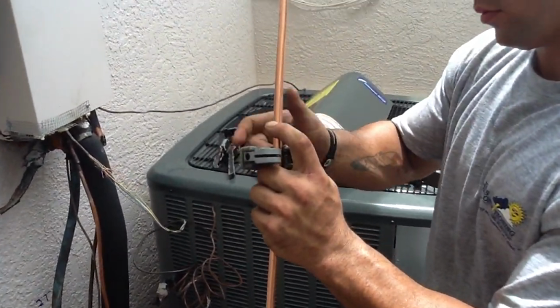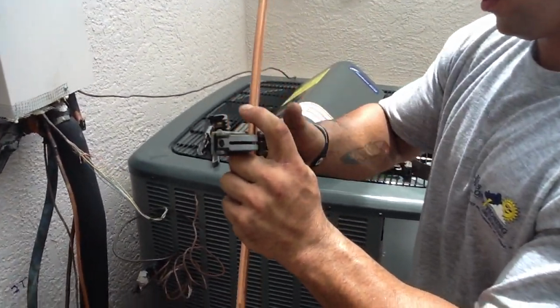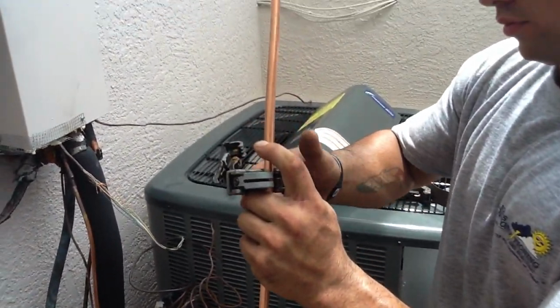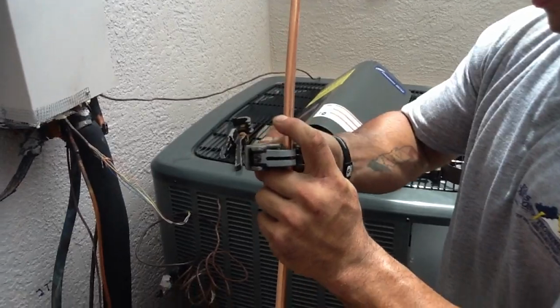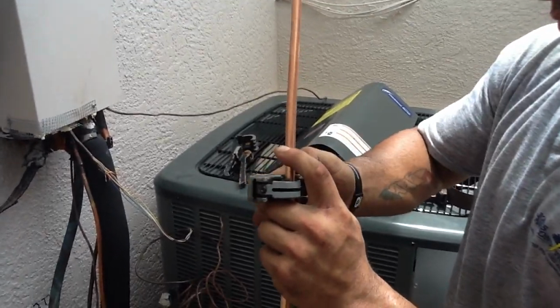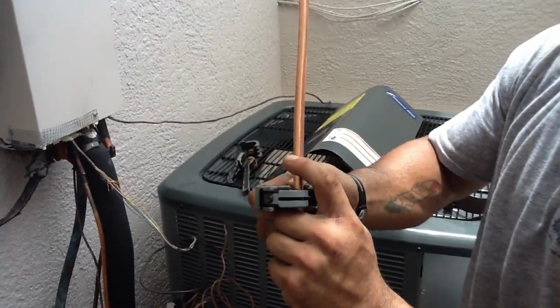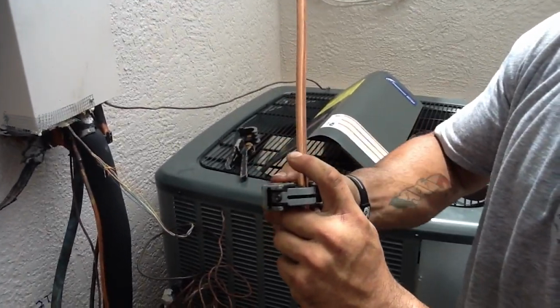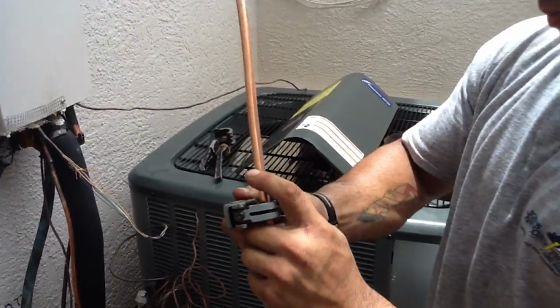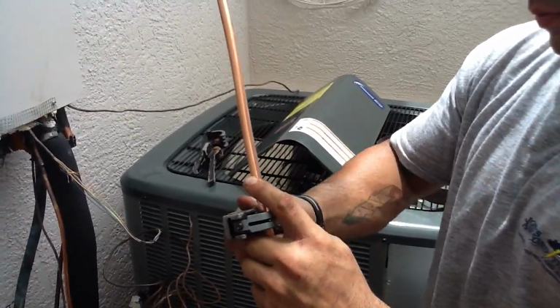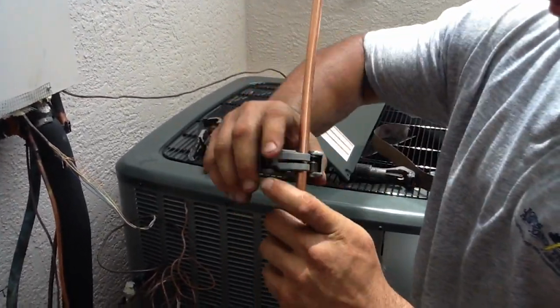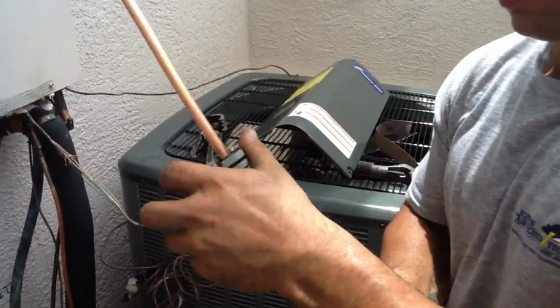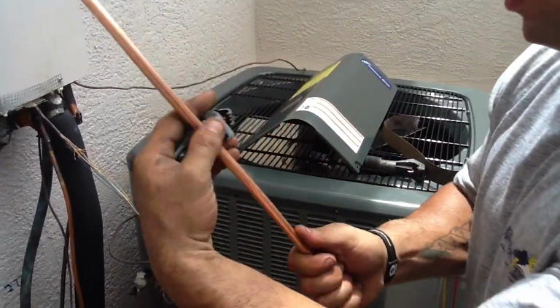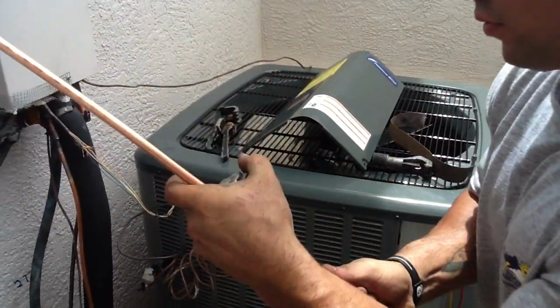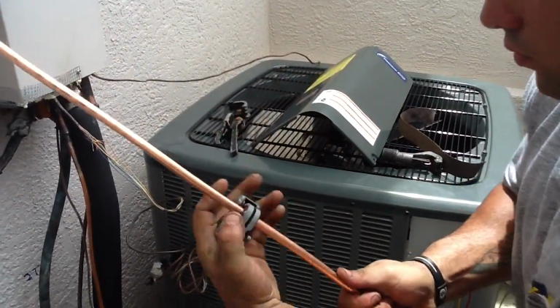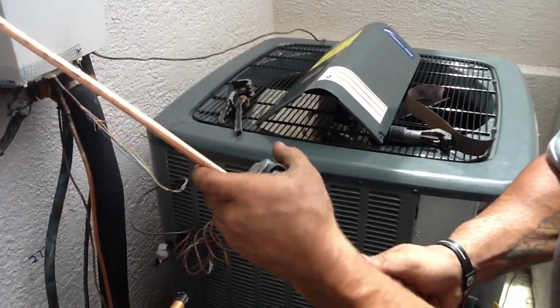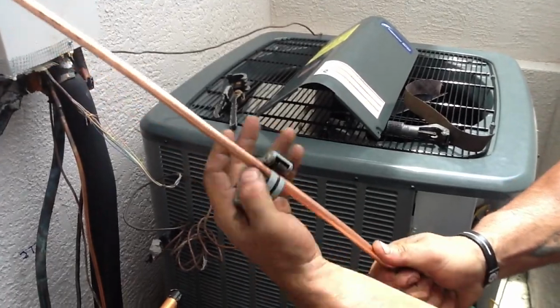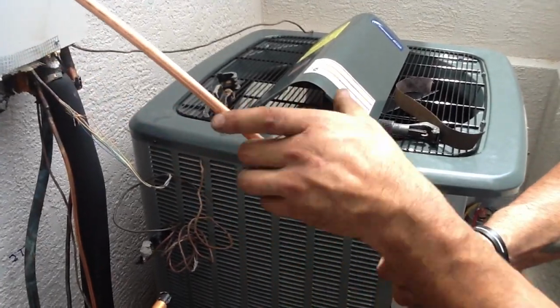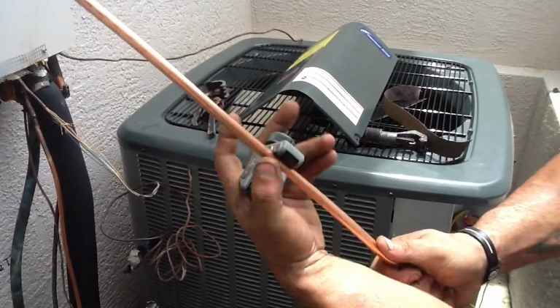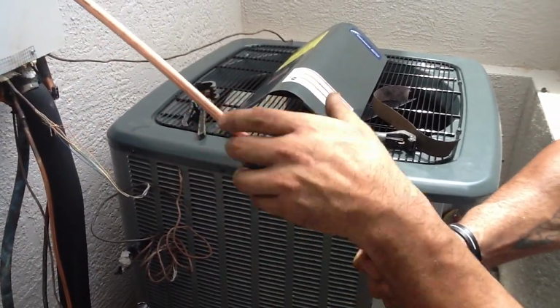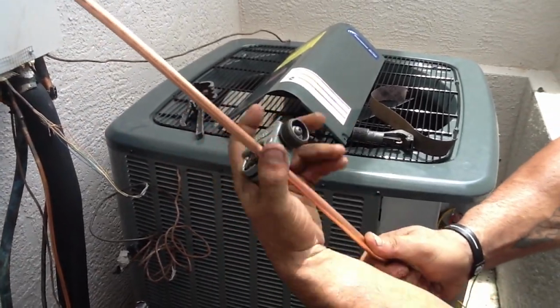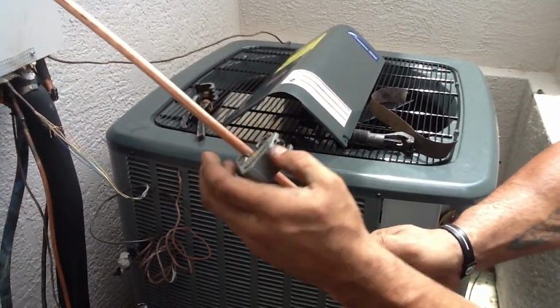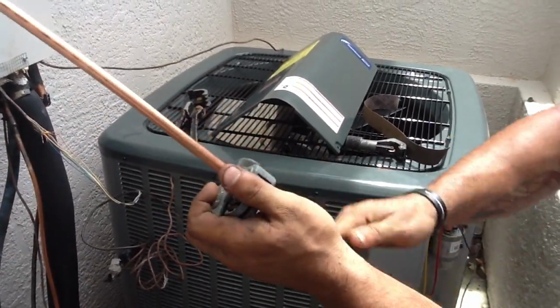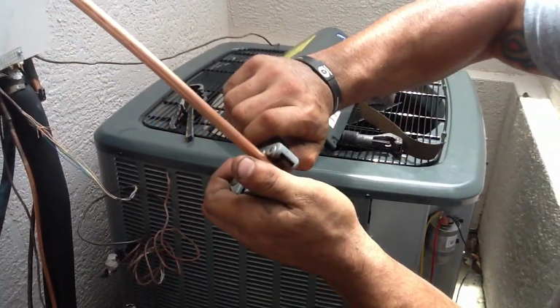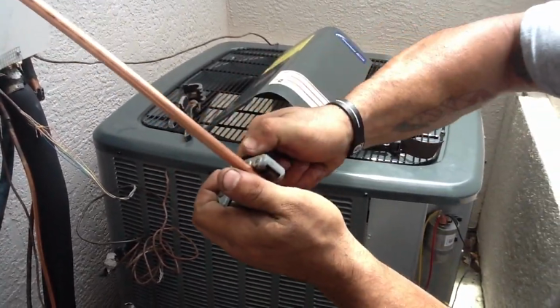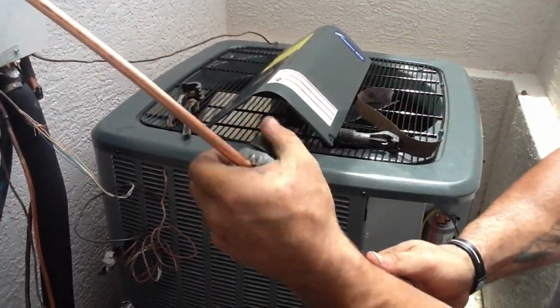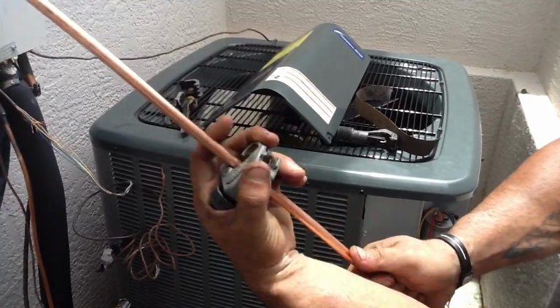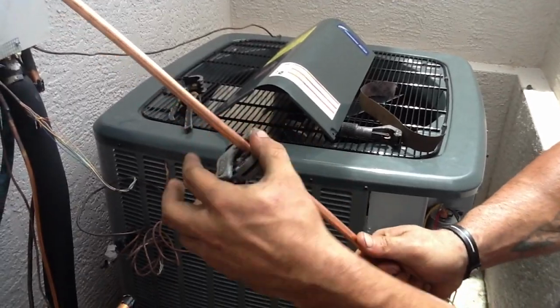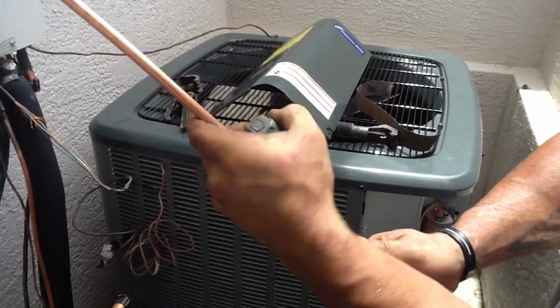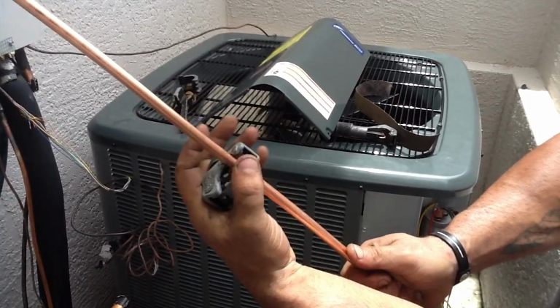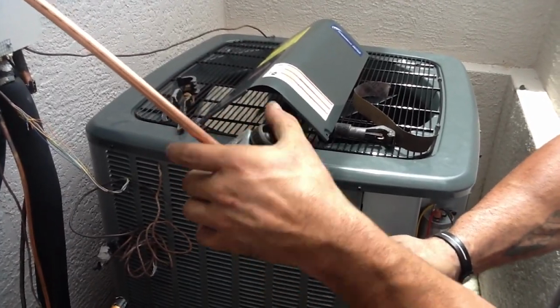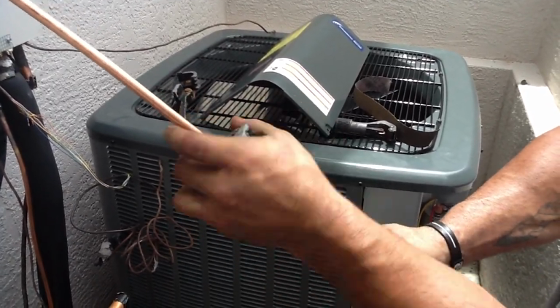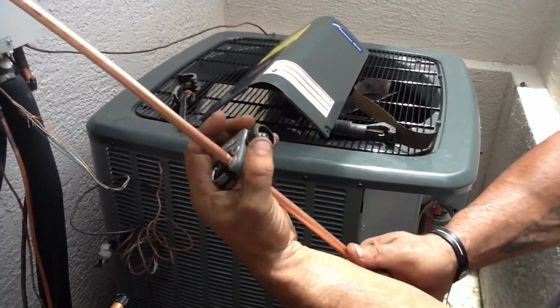Those are amp cutters he's using by the way. You have small amps and large amps — these work better with something like this. Apply a little bit of pressure to the thread to continue on cutting through the copper line.